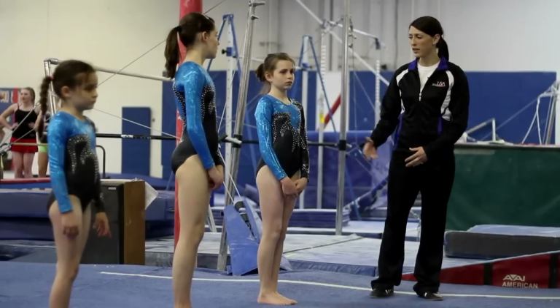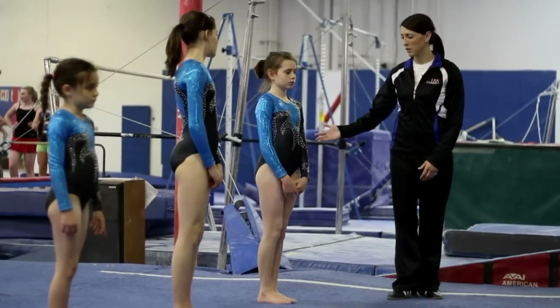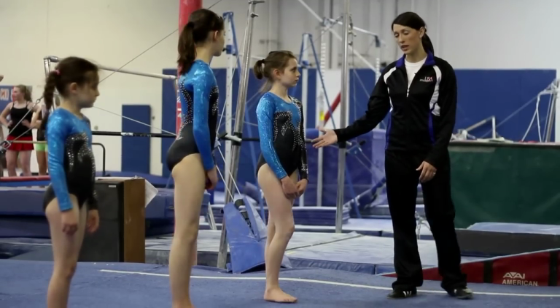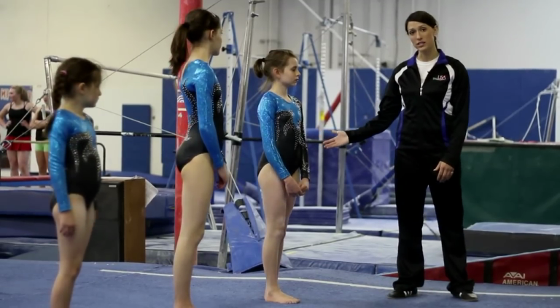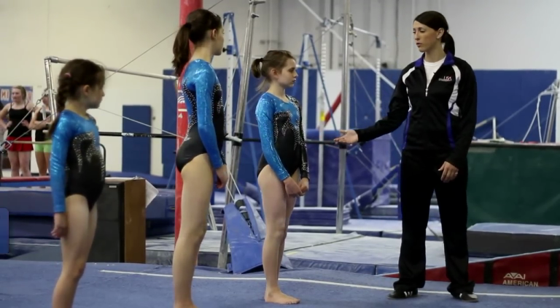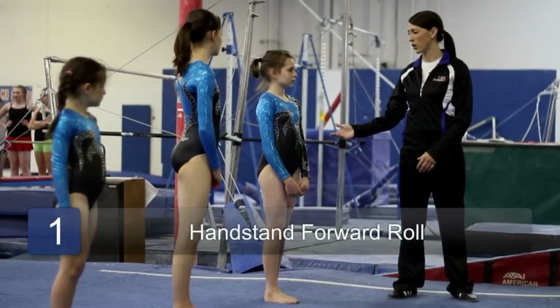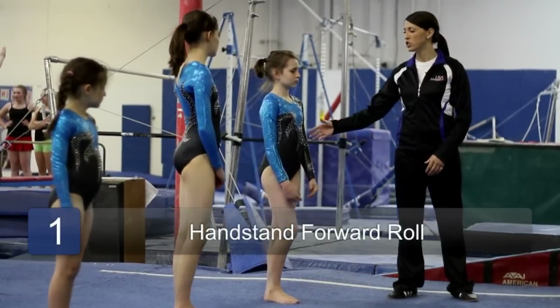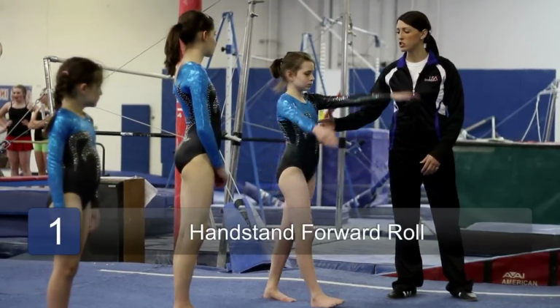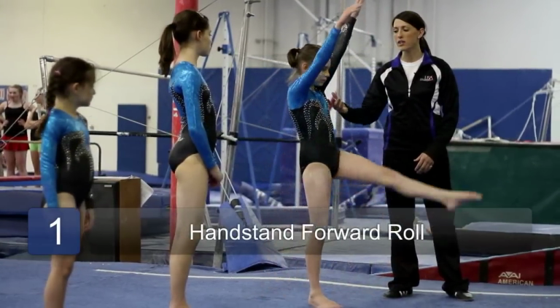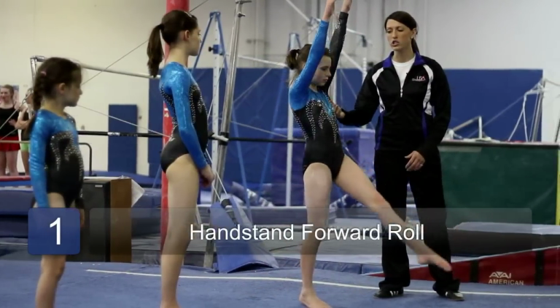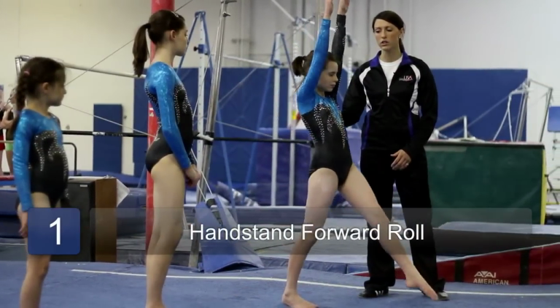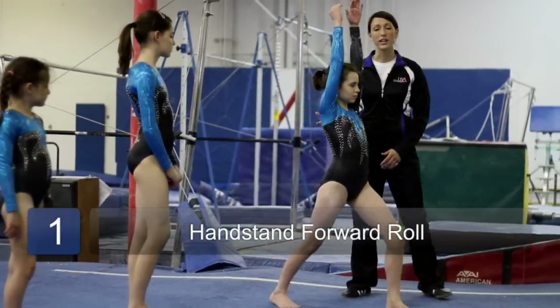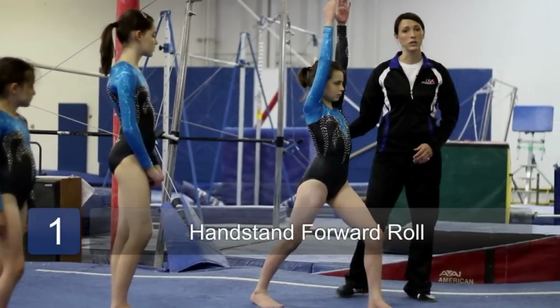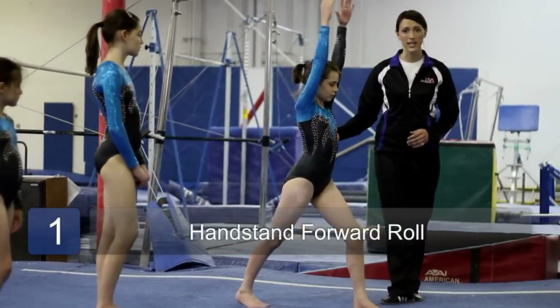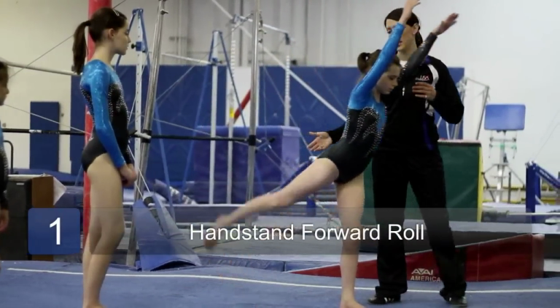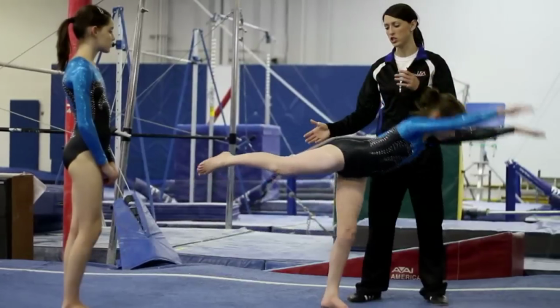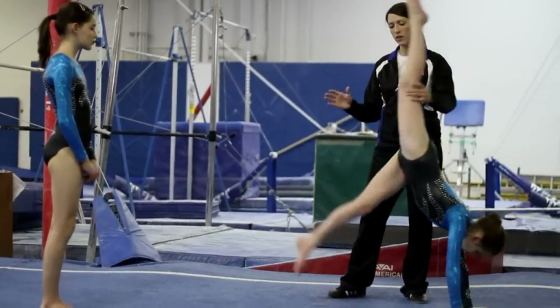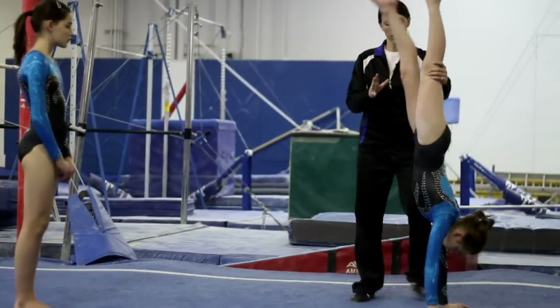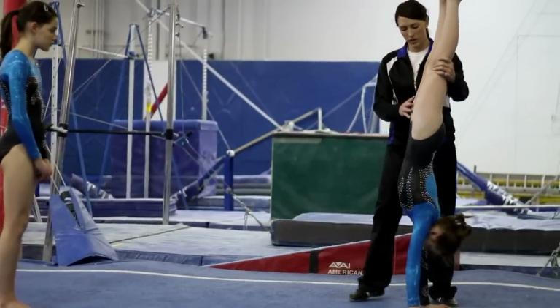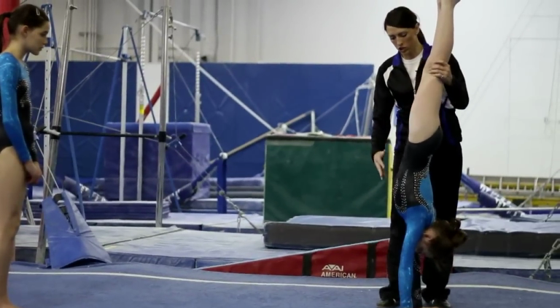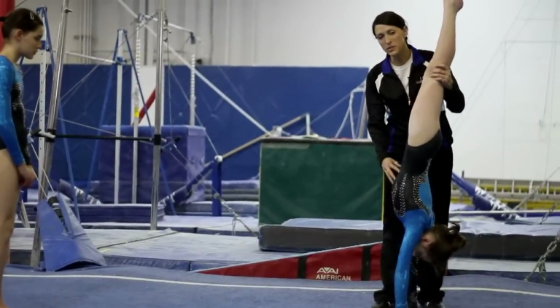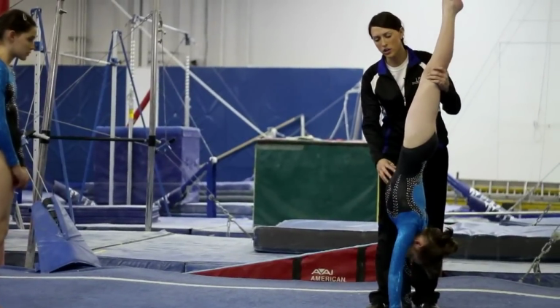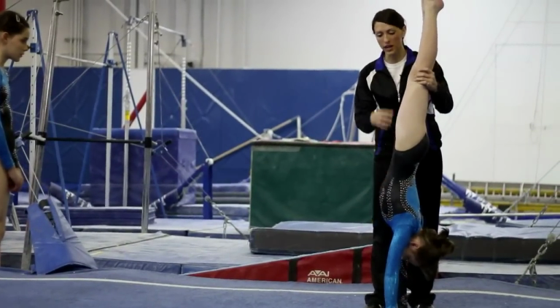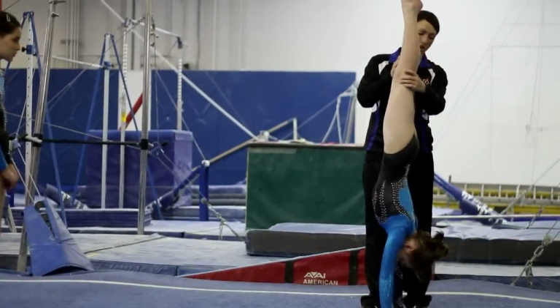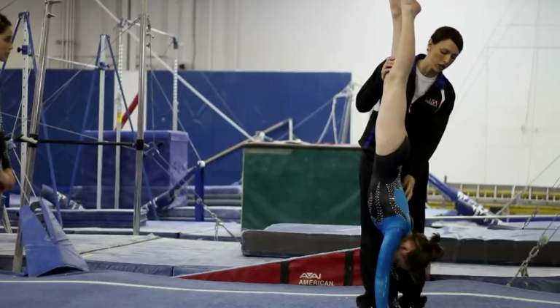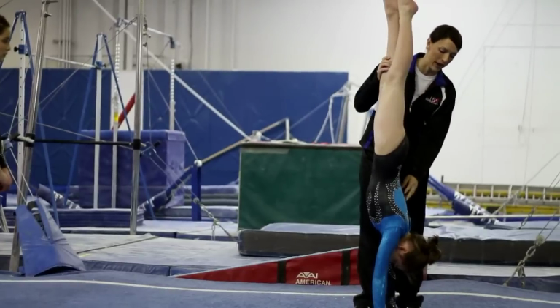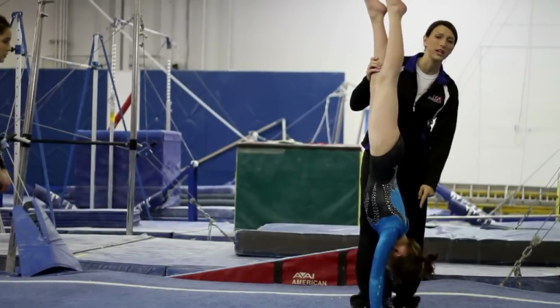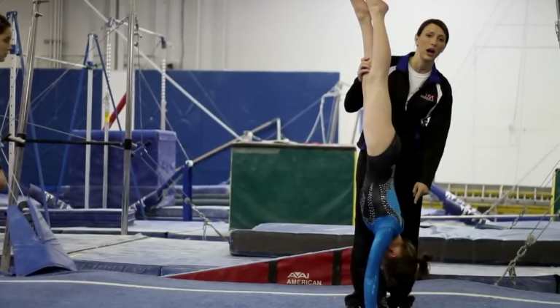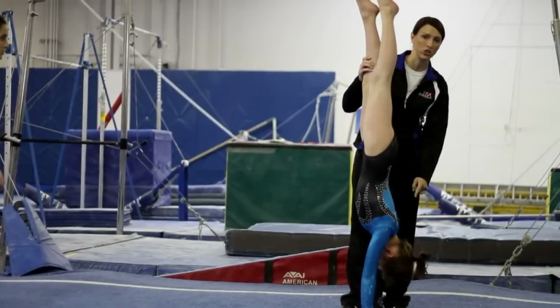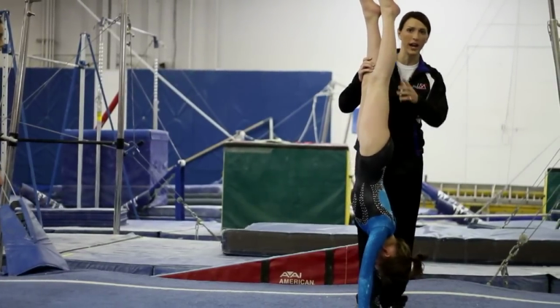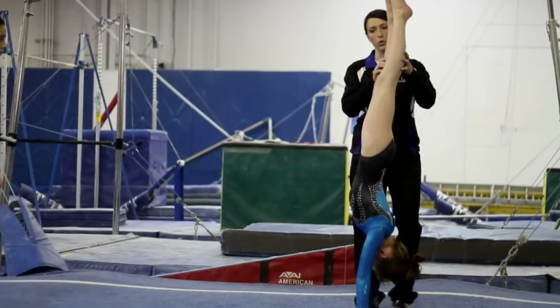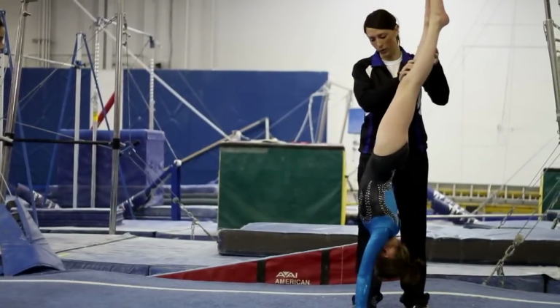Ellie's going to begin with a handstand forward roll. She's going to start in a lunge and kick to a tight handstand position. She keeps tight in her tummy and does not arch in her back. She keeps her elbows straight as she rolls forward.